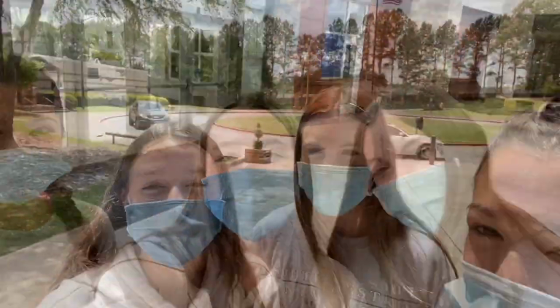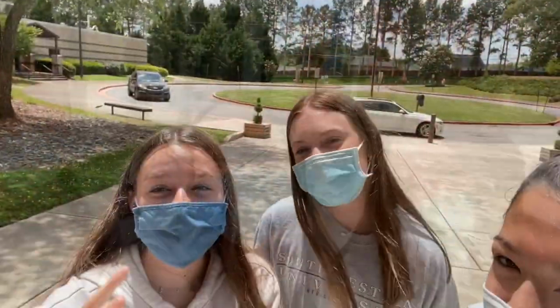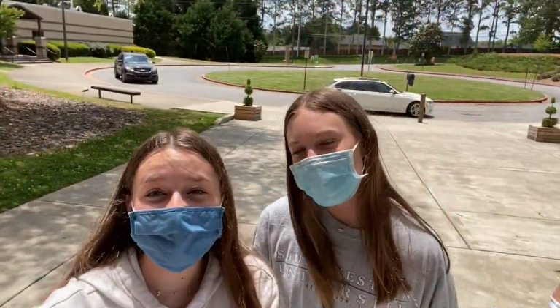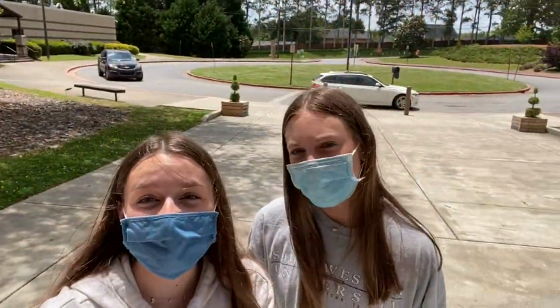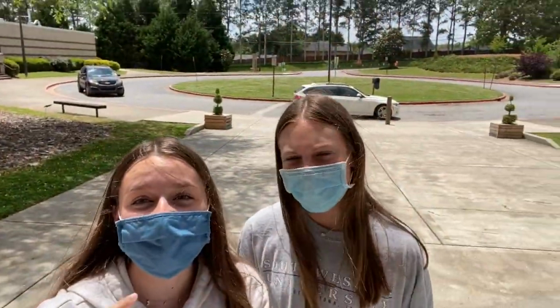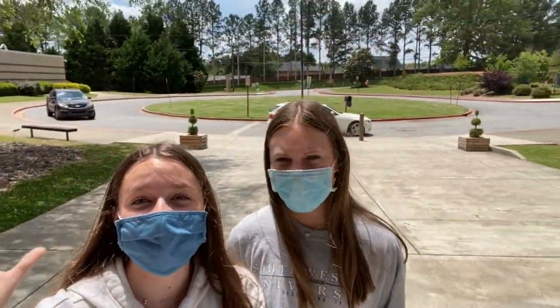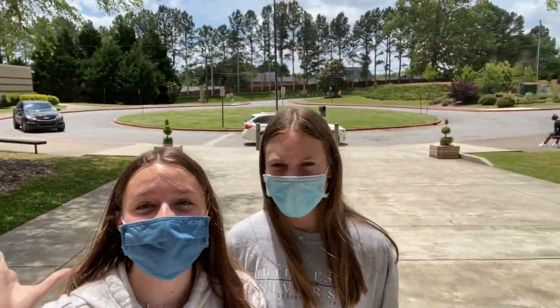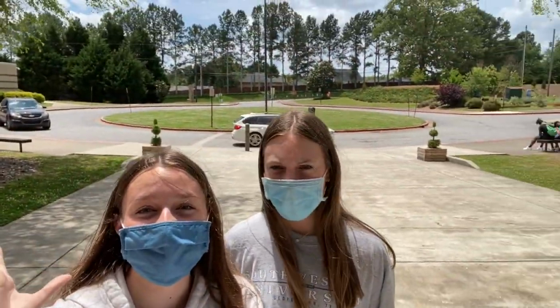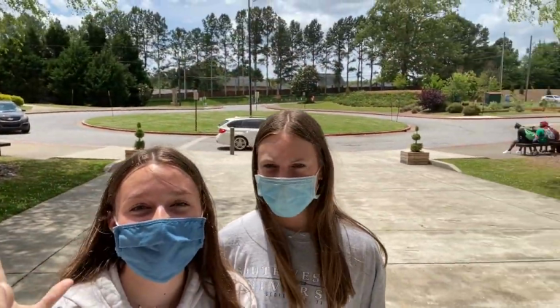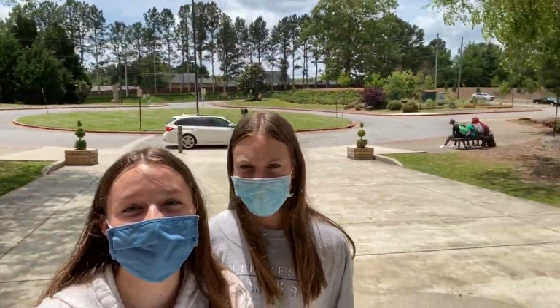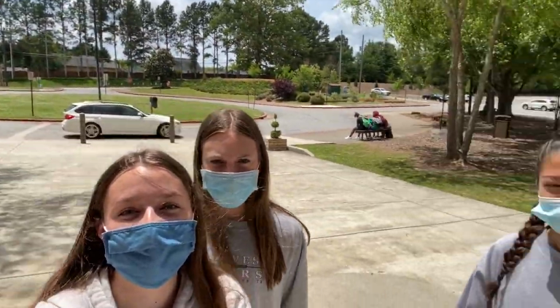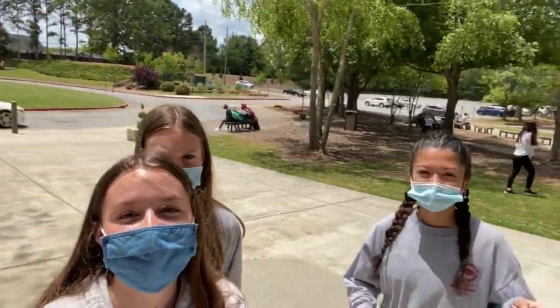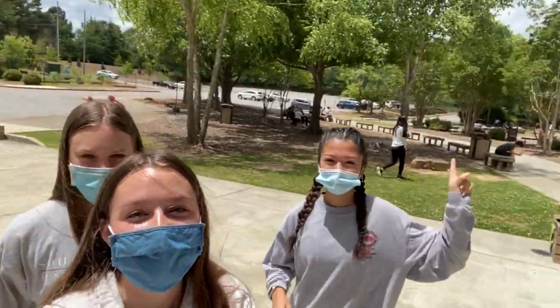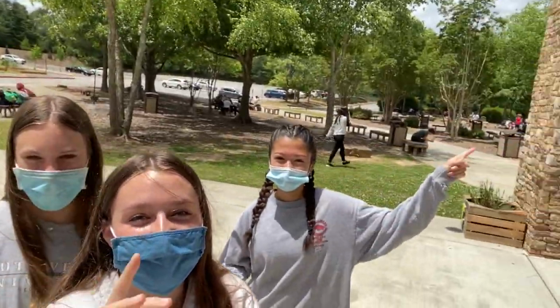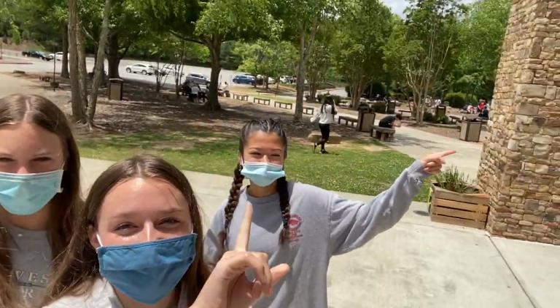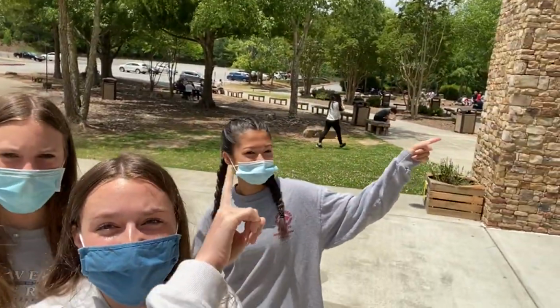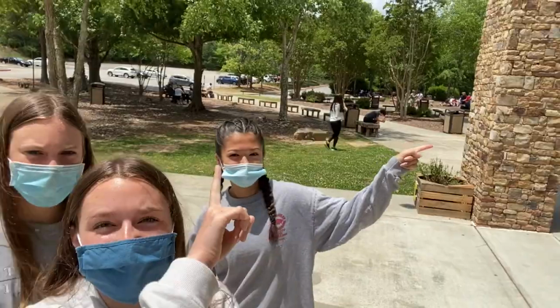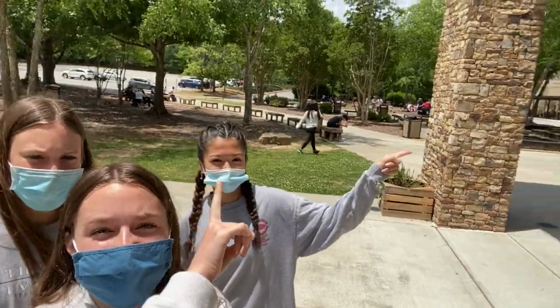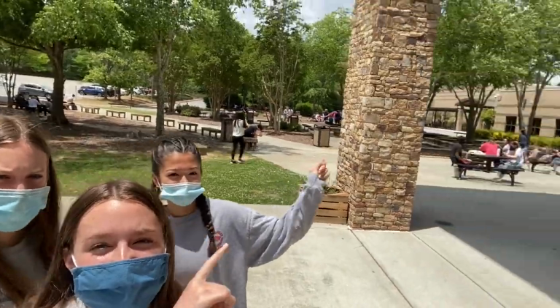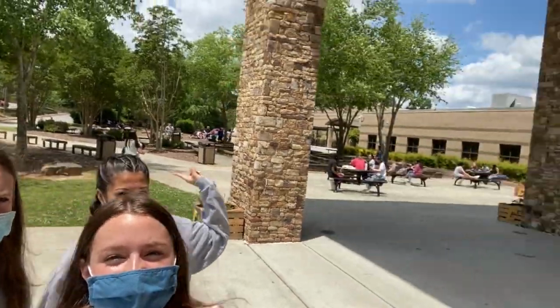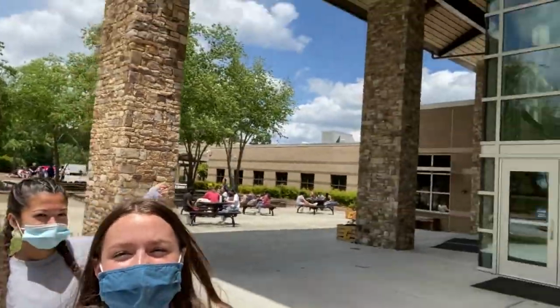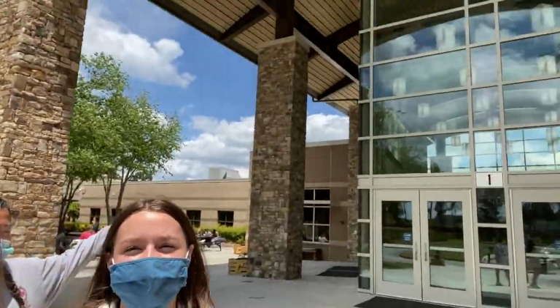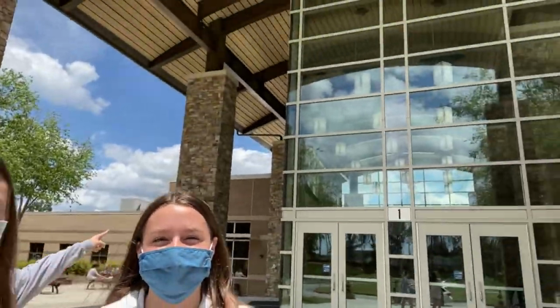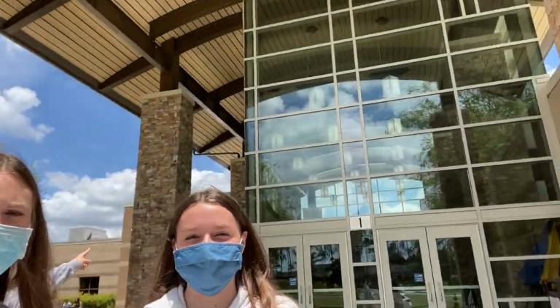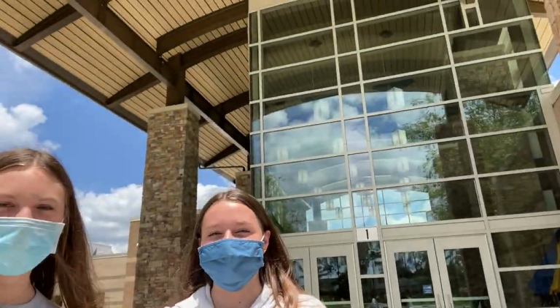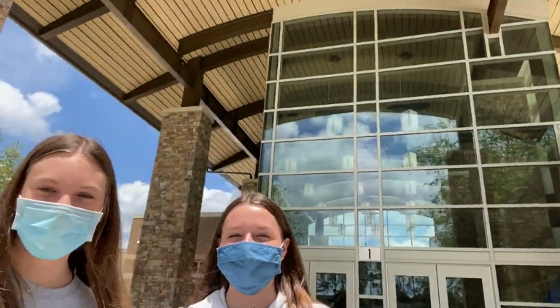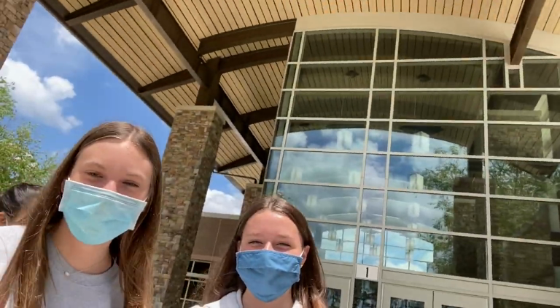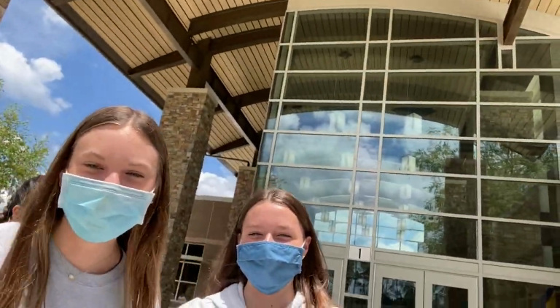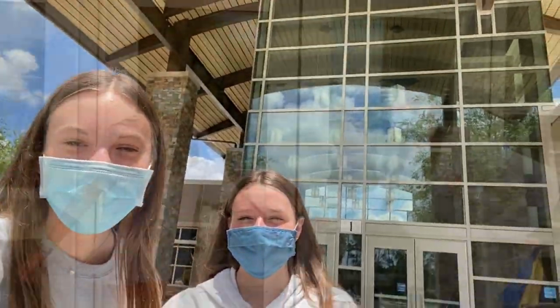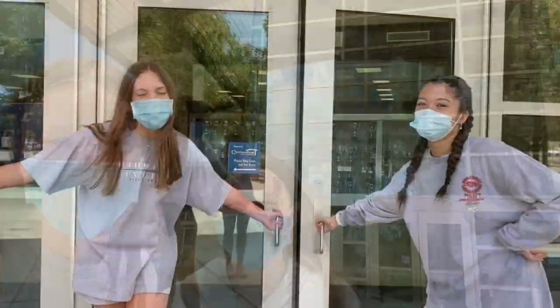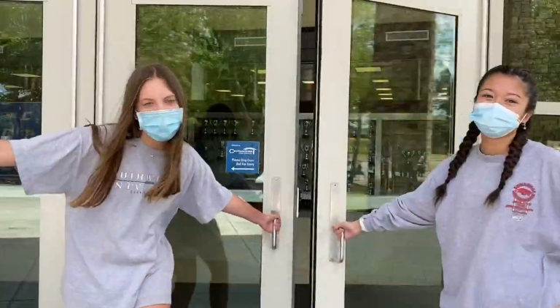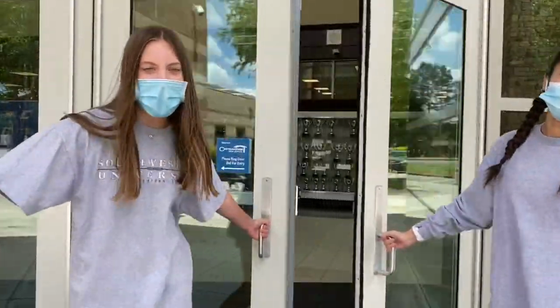So if you're a car rider, this is where you'll get dropped off. That's the courtyard and this is the front of the school. Let's go inside!